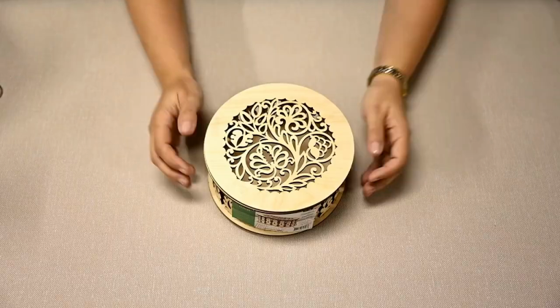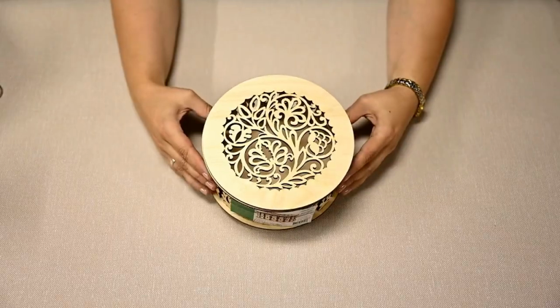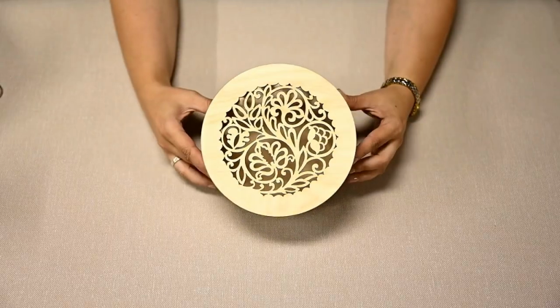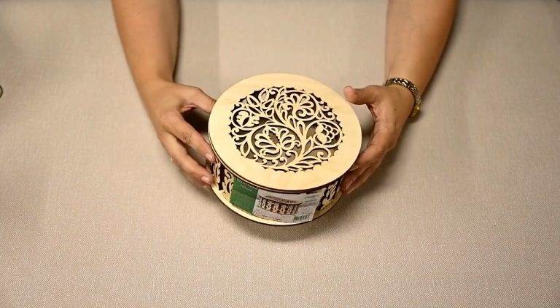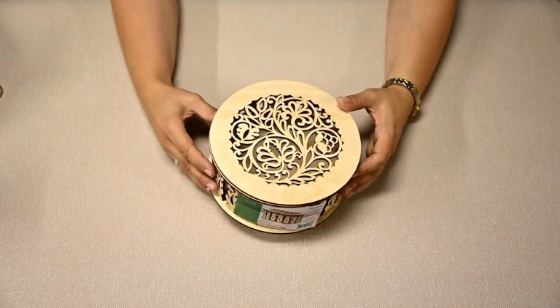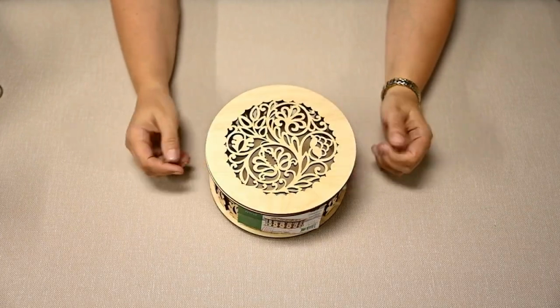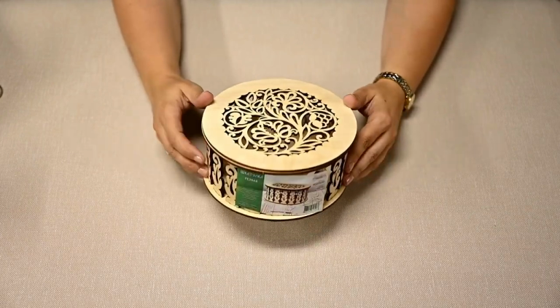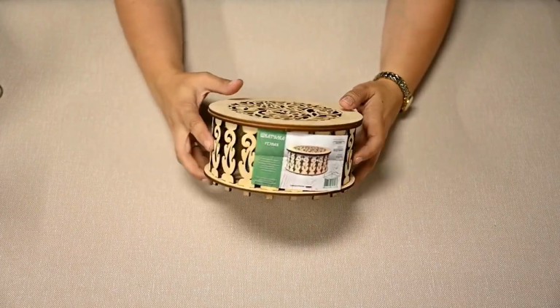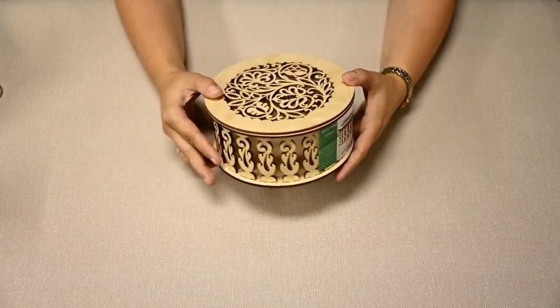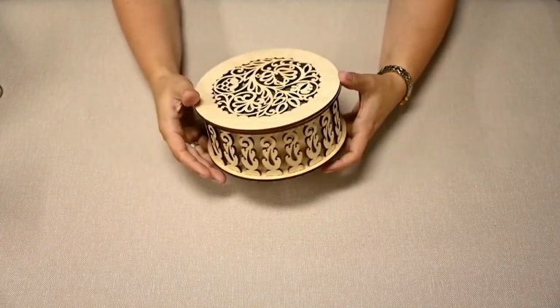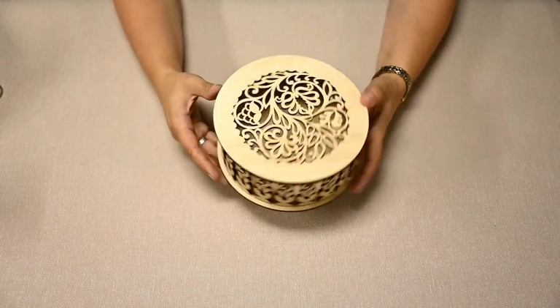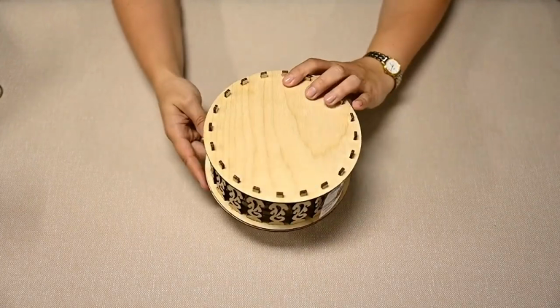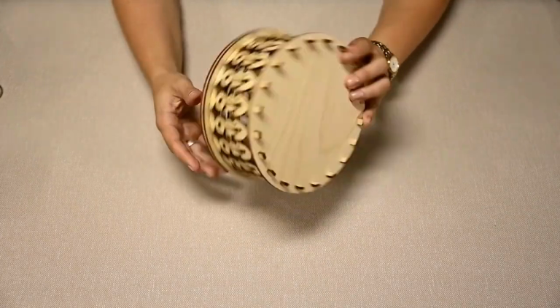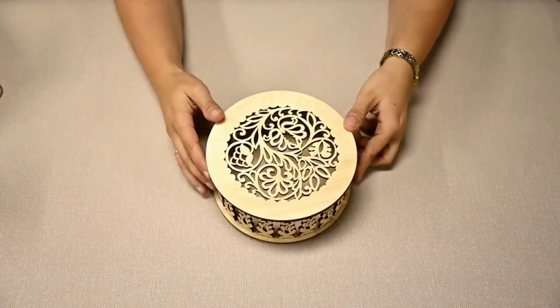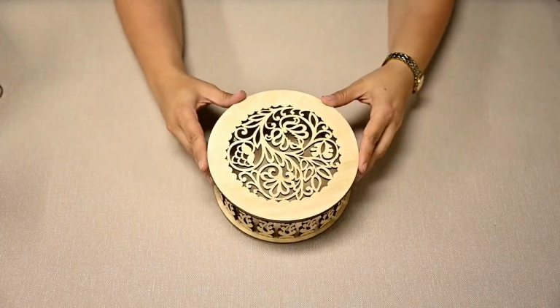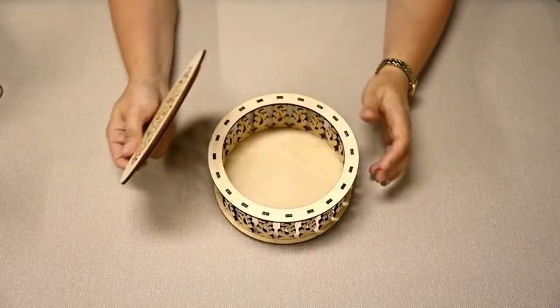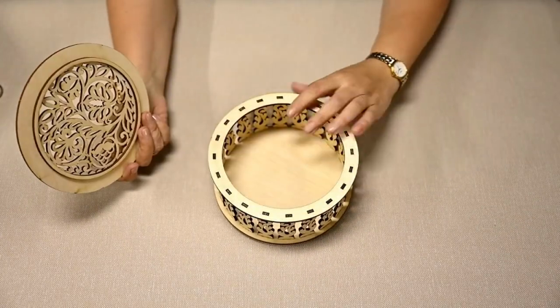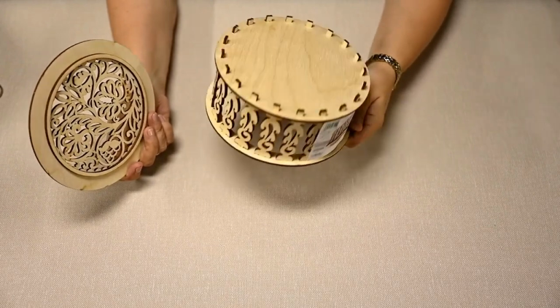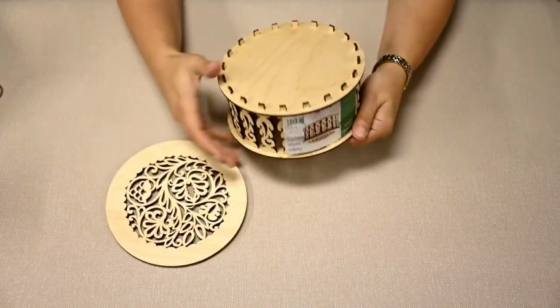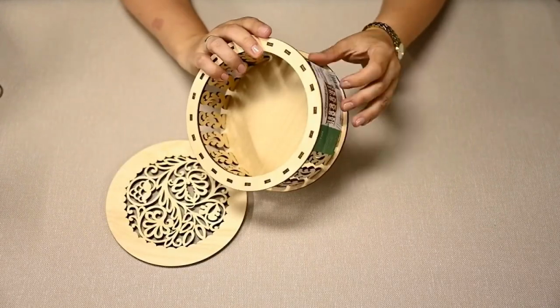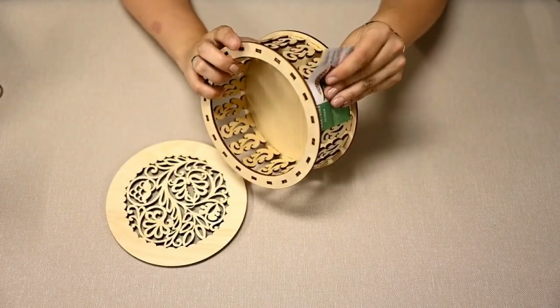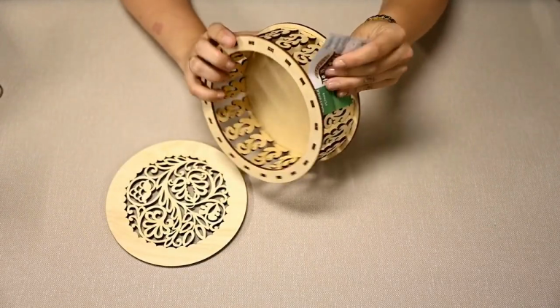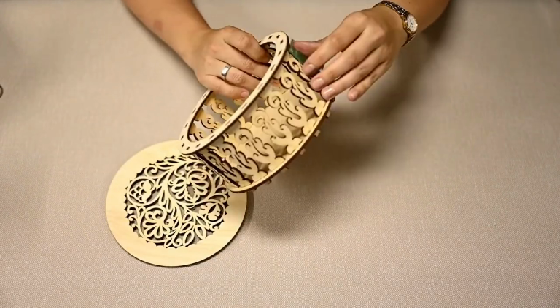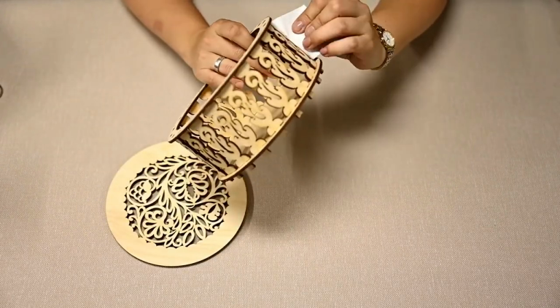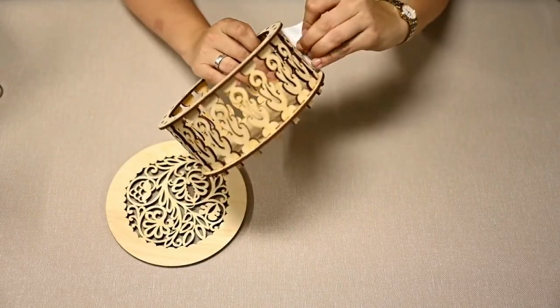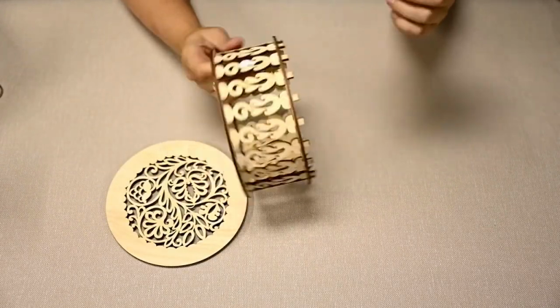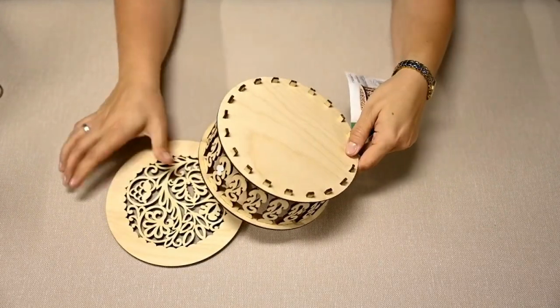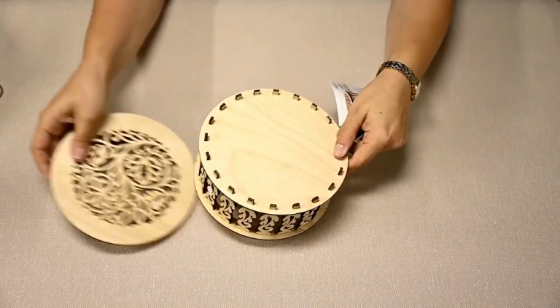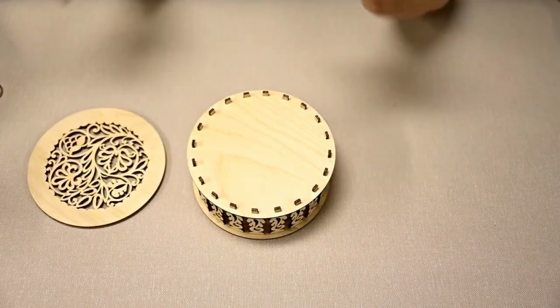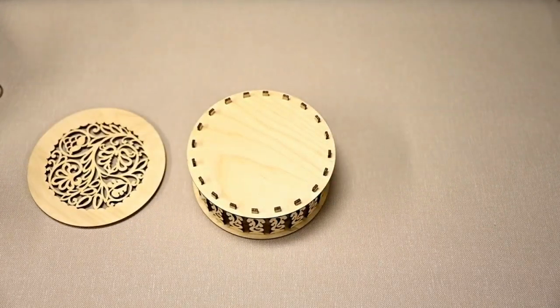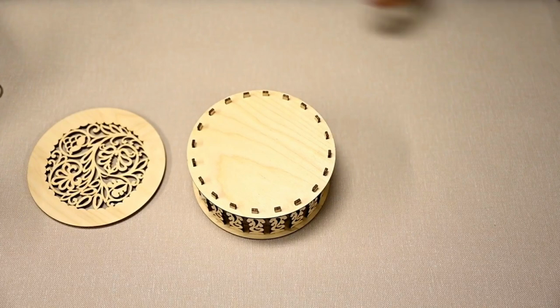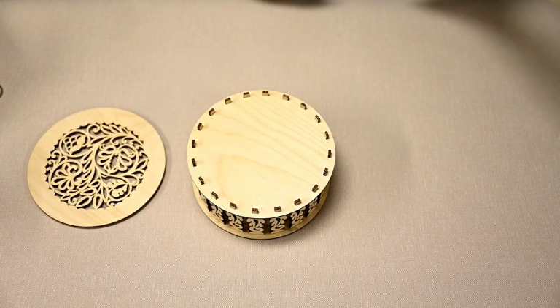I came across this decorative box in my local Dollar Tree store and from the first glance at it I immediately decided it would be a great base for a carousel. I'm turning it upside down.